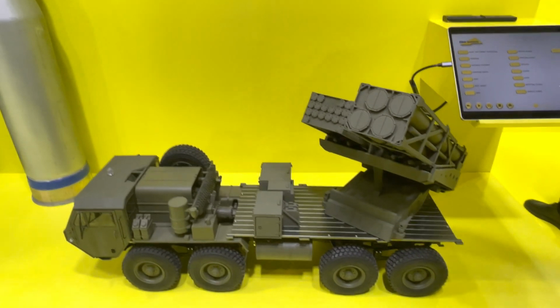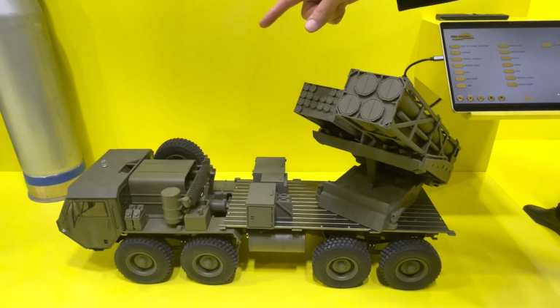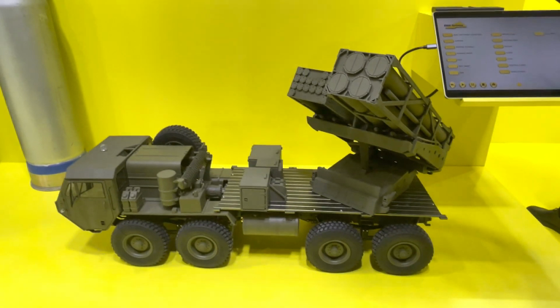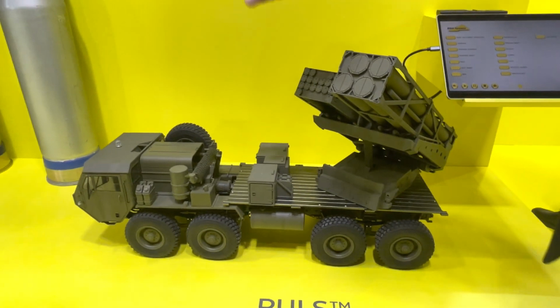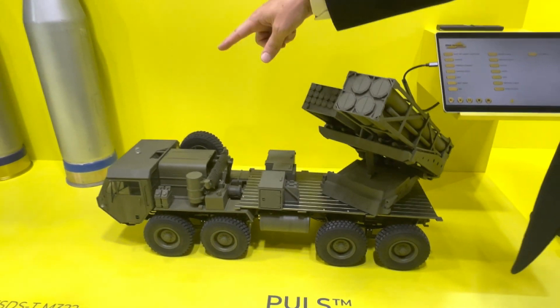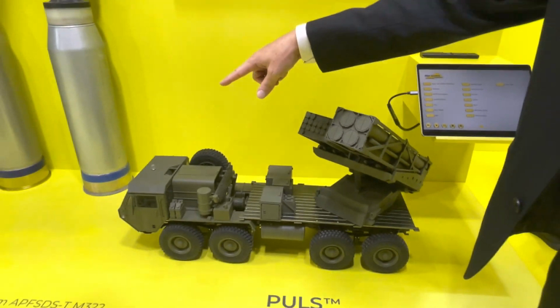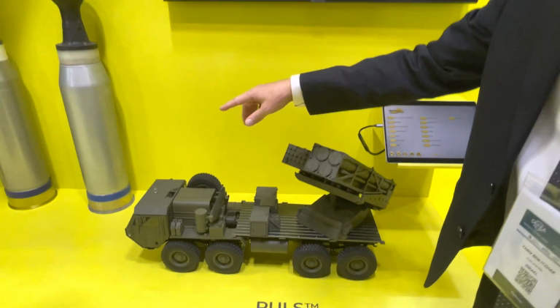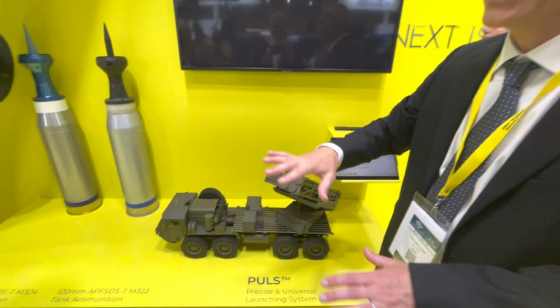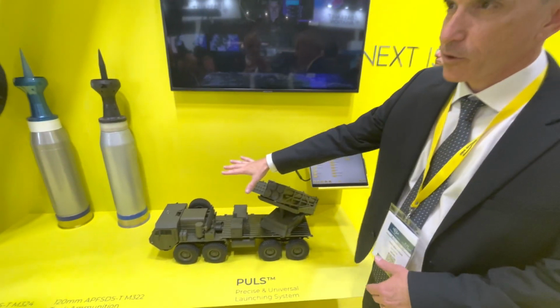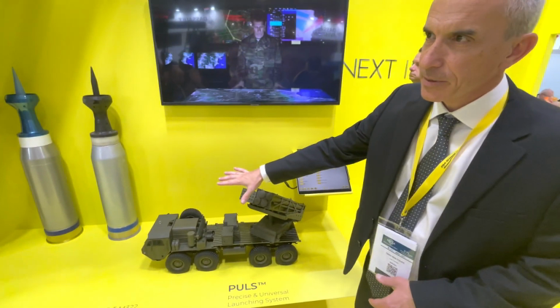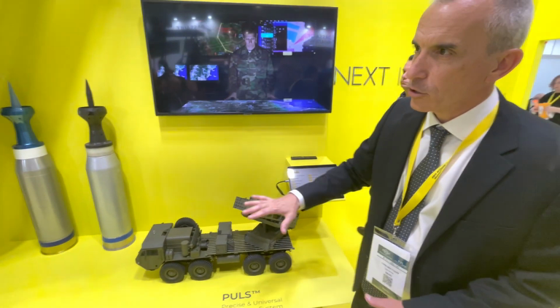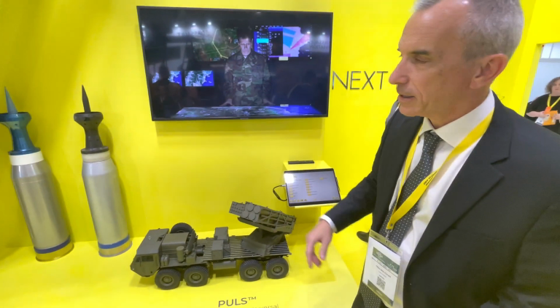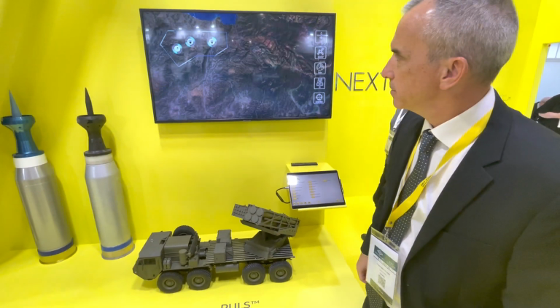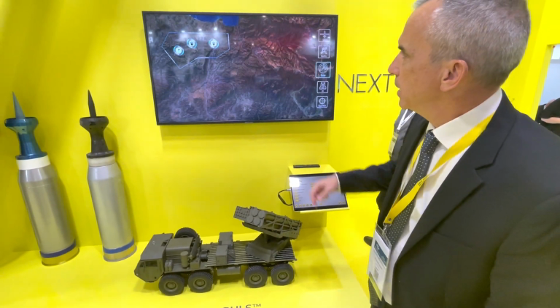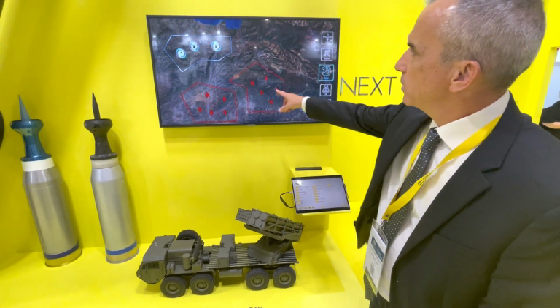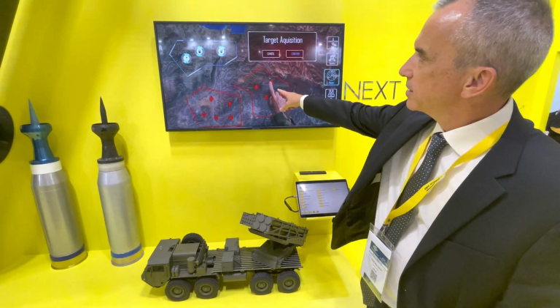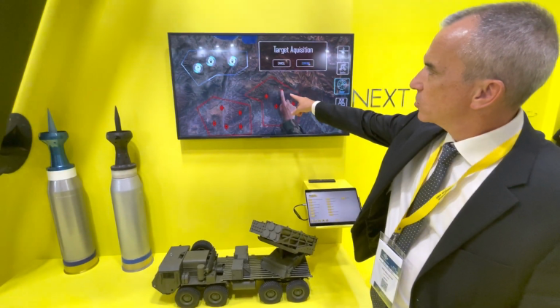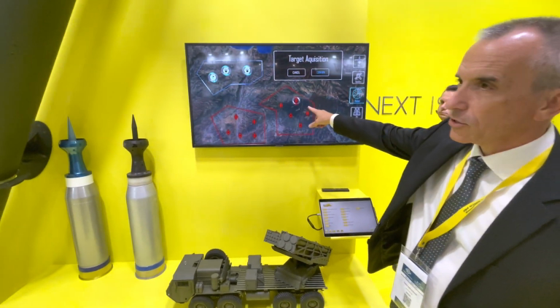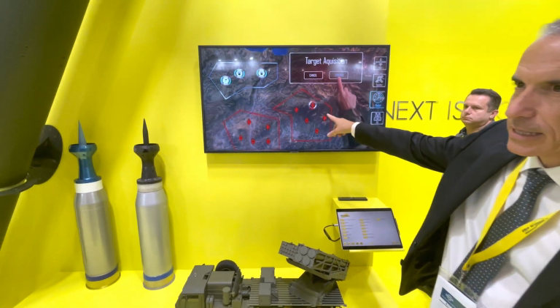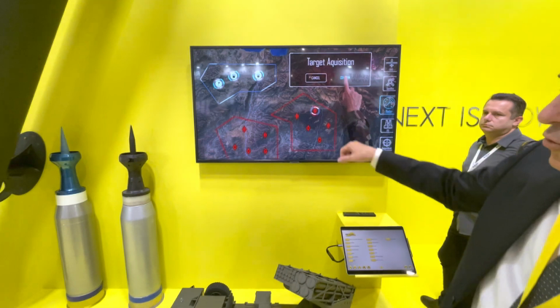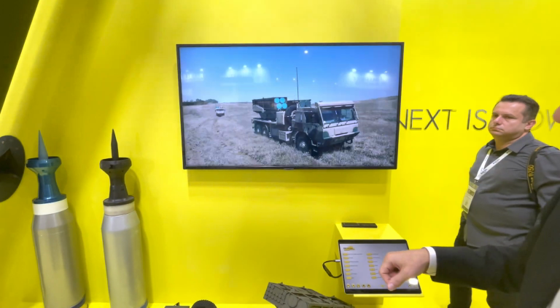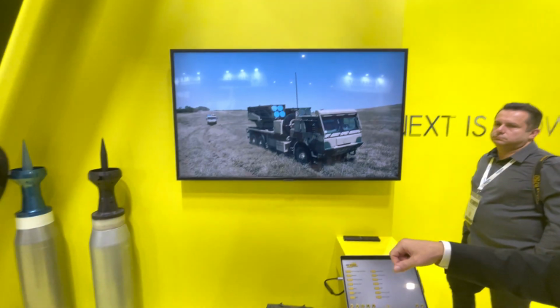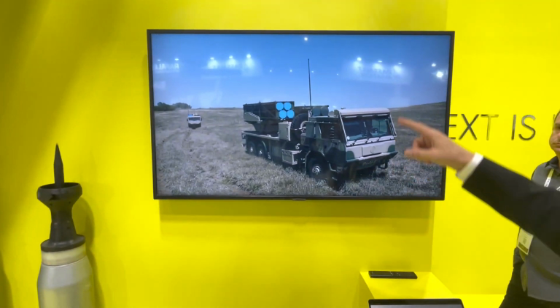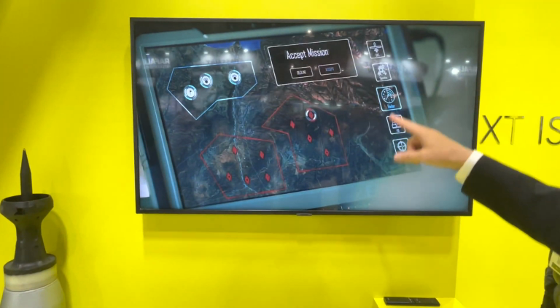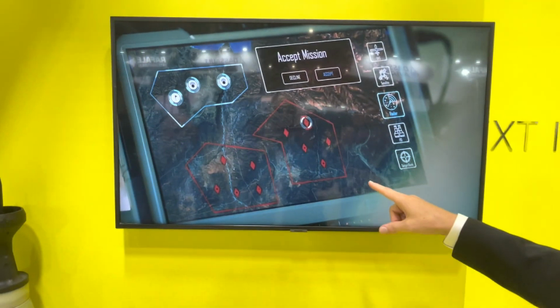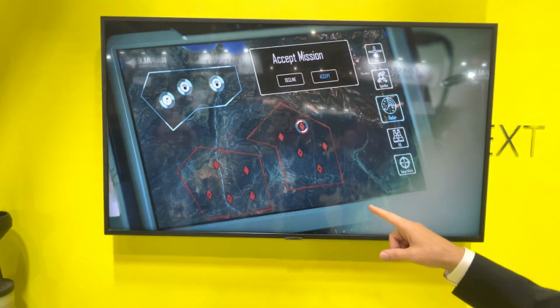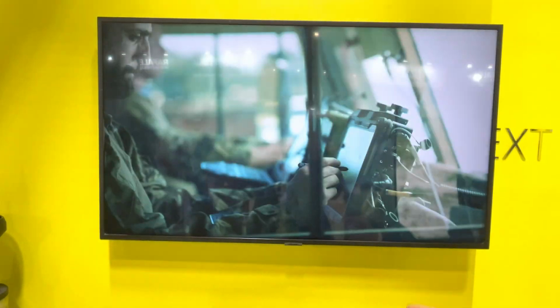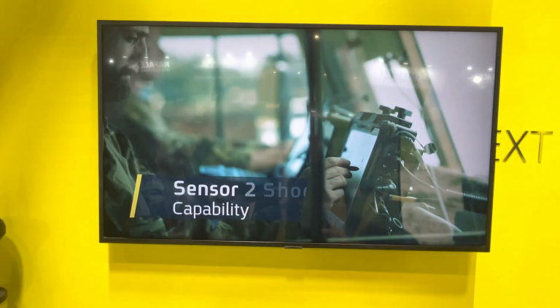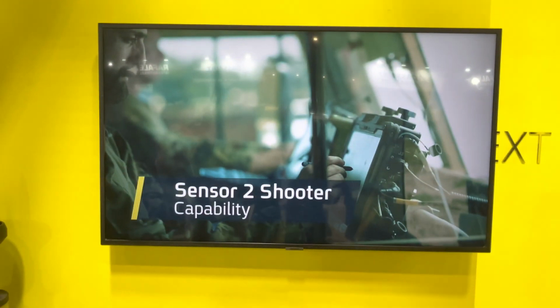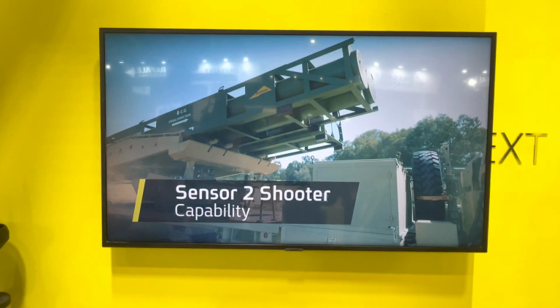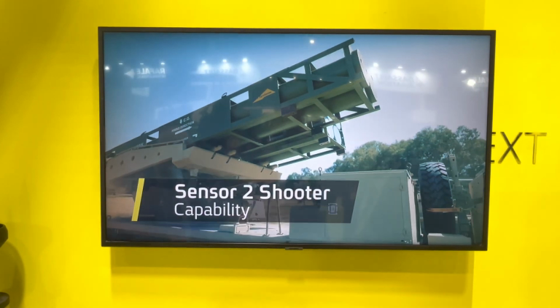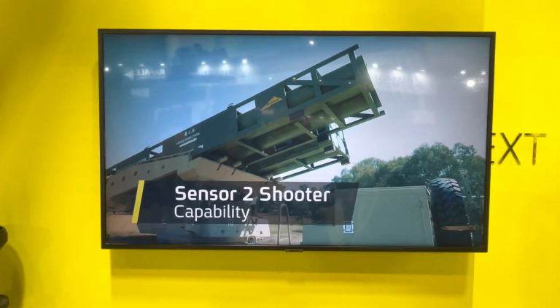It's operated by two soldiers in the cabin. Everything is done from the cabin, fully automatic. It also has sensor-to-shooter capability — you see the target and in less than 60 seconds it's ready to fire.